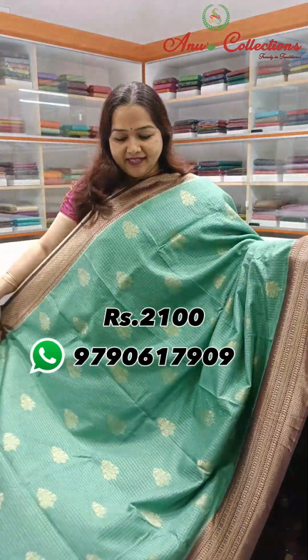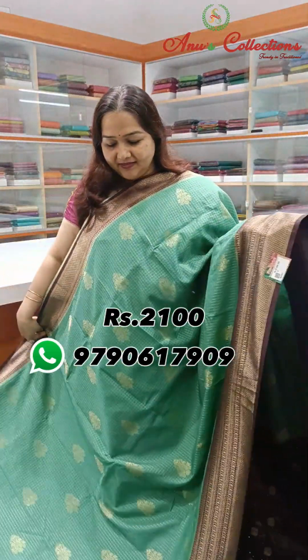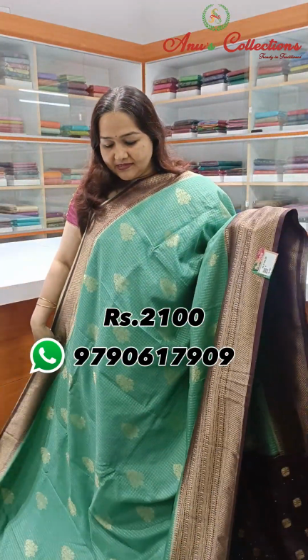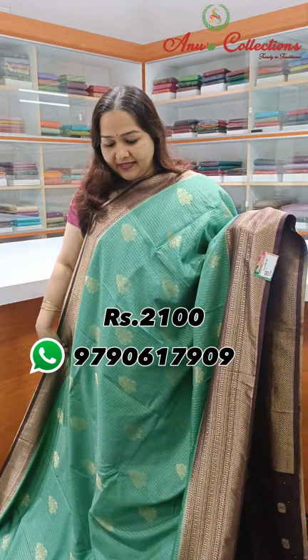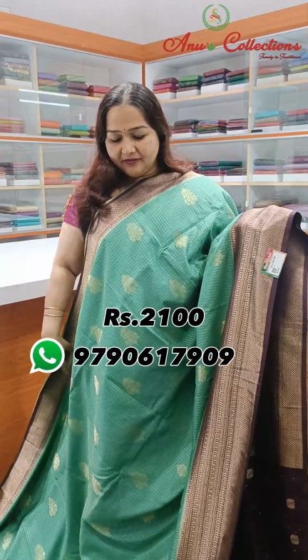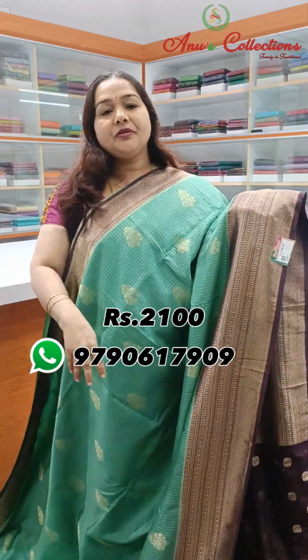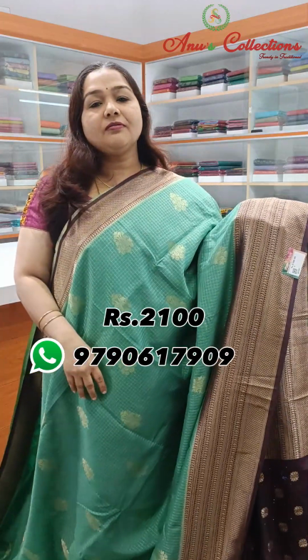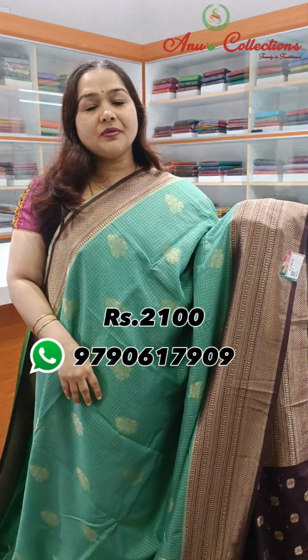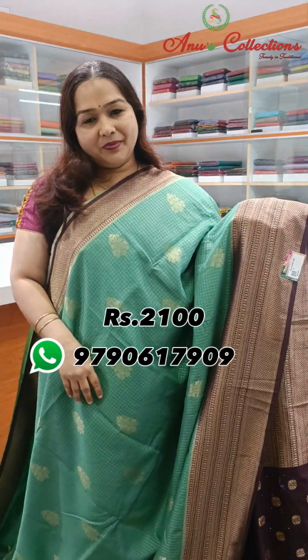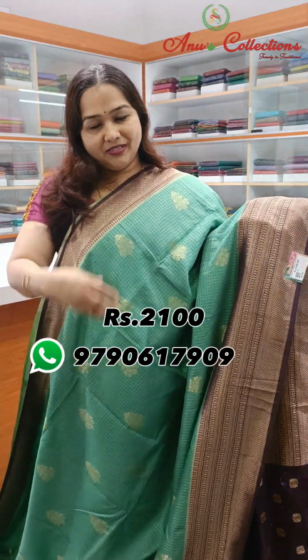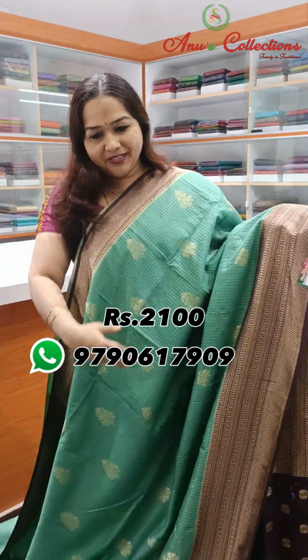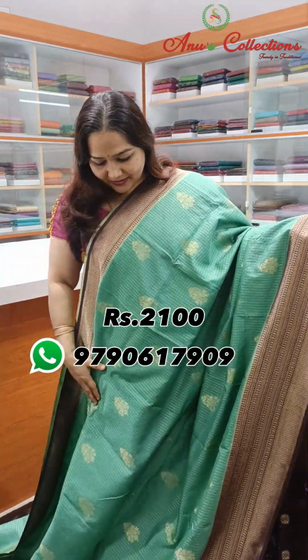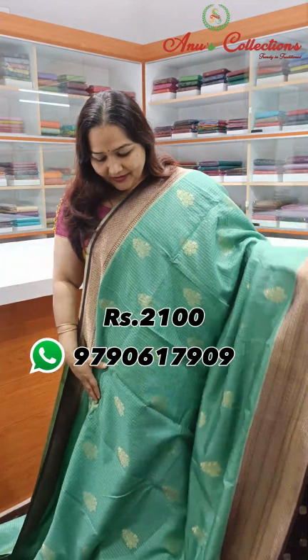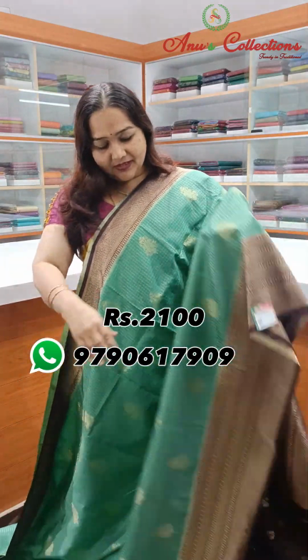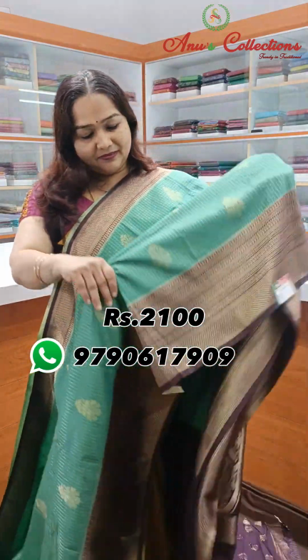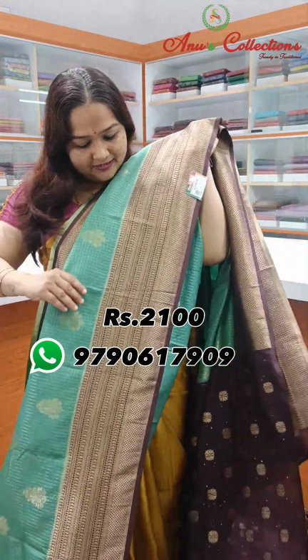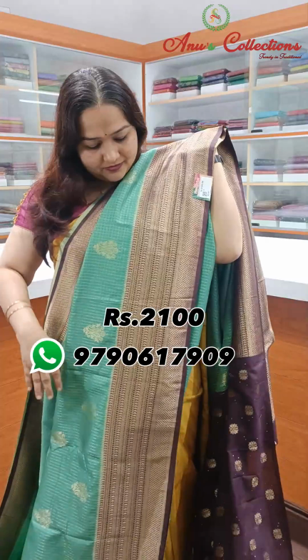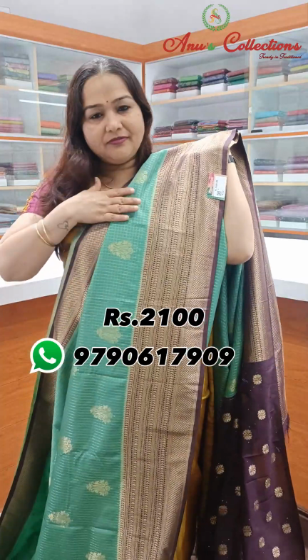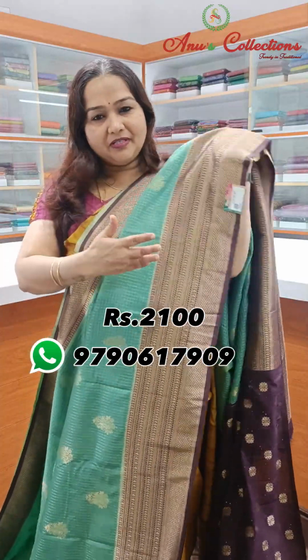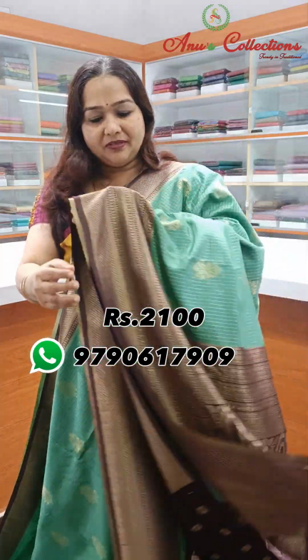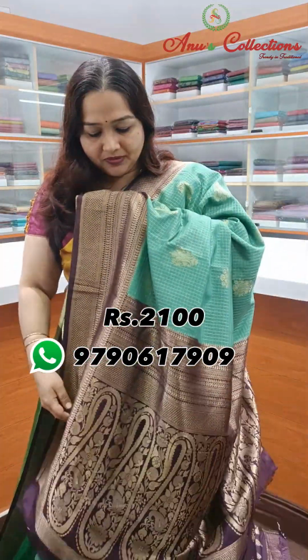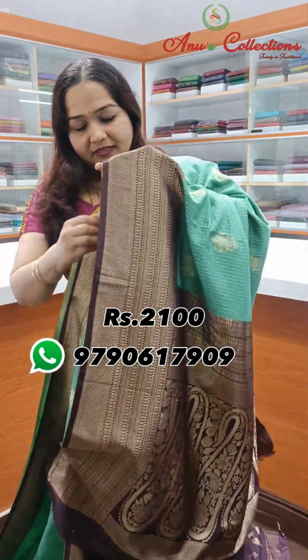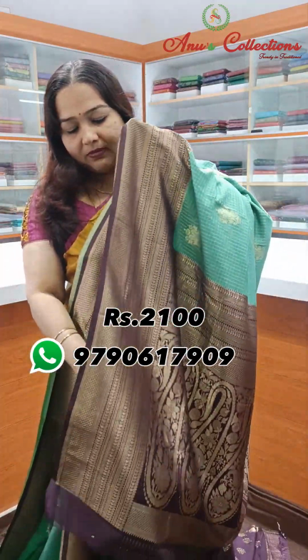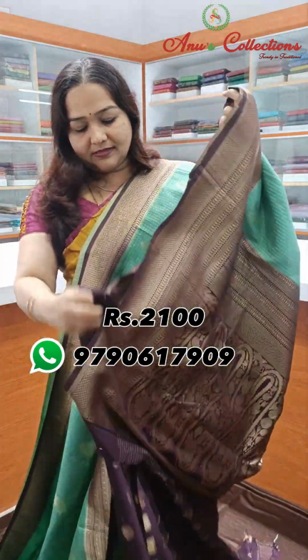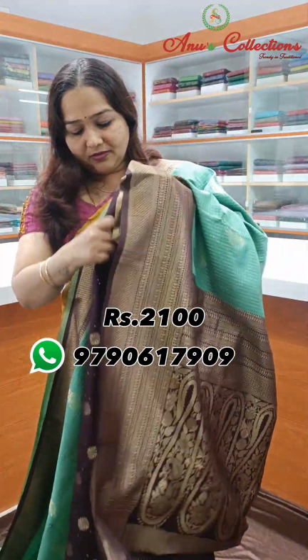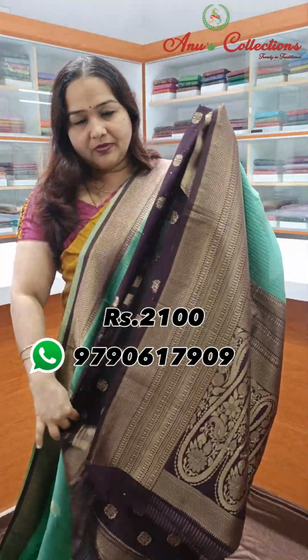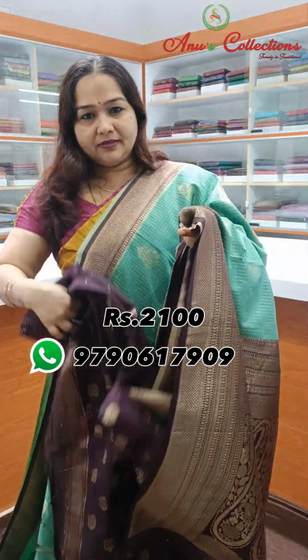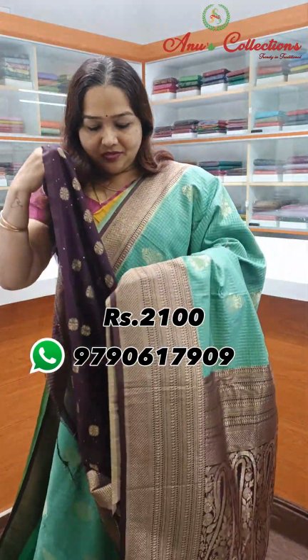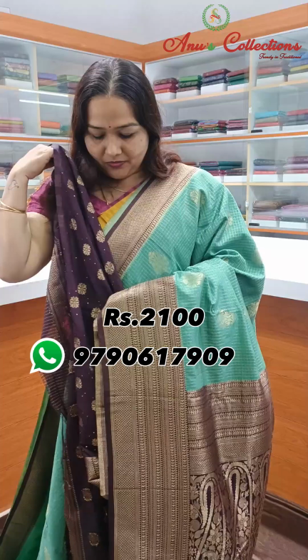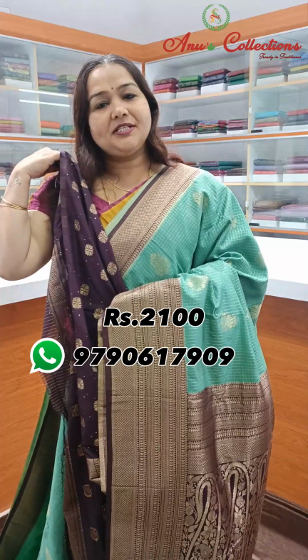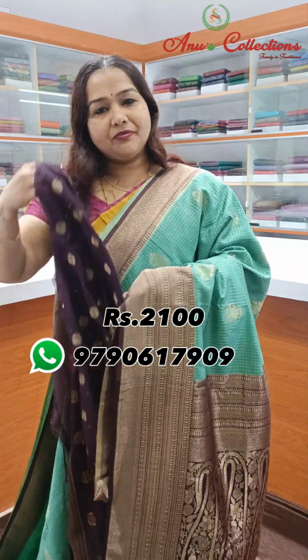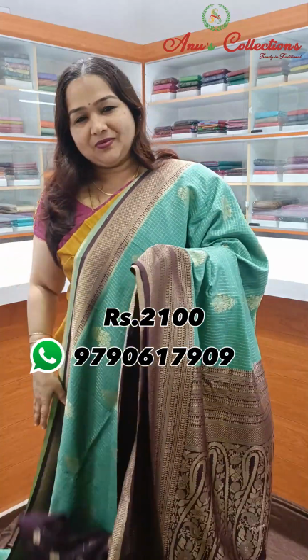Lovely colour — nice pista green with beautiful coffee brown colour combination, lovely fabric with a short and long border. Nice contrast coffee brown colour, a rich pallu and beautiful blouse.